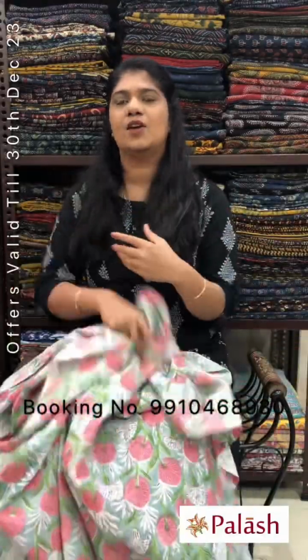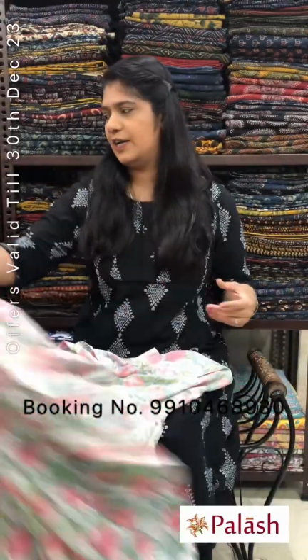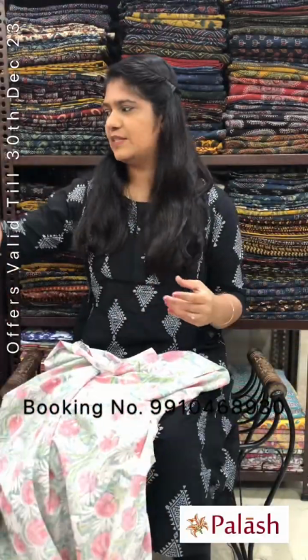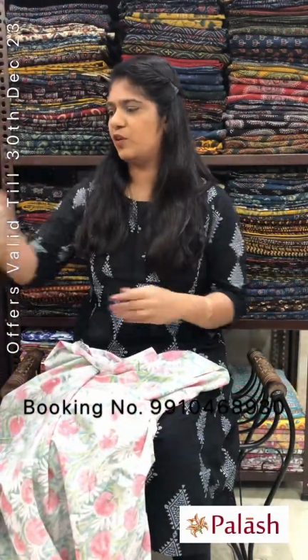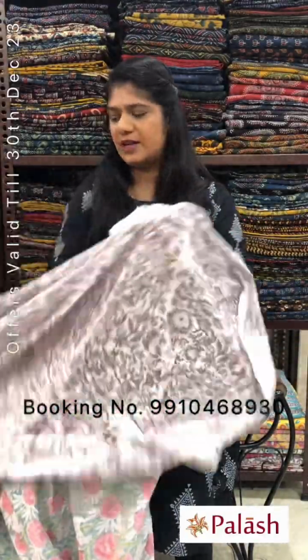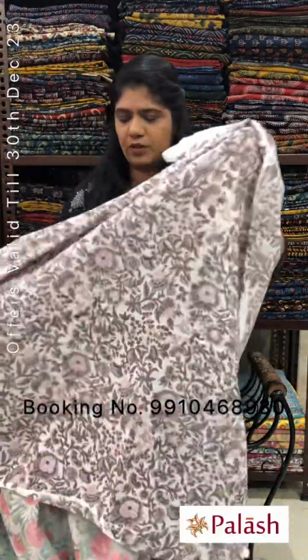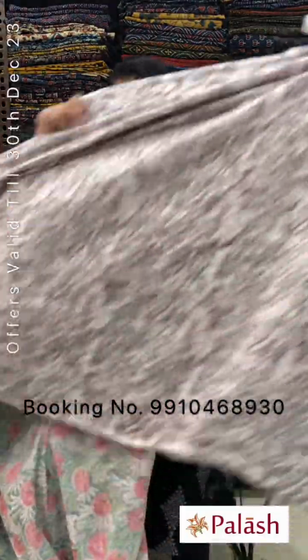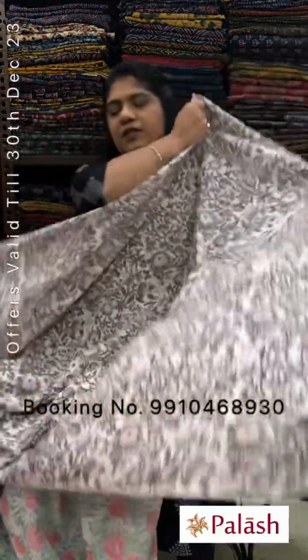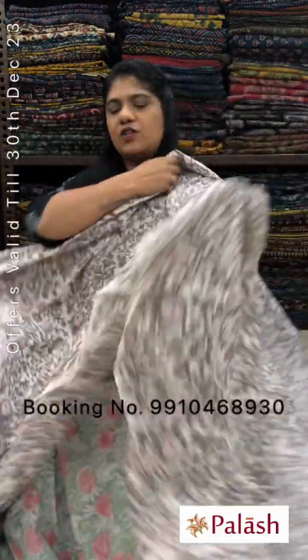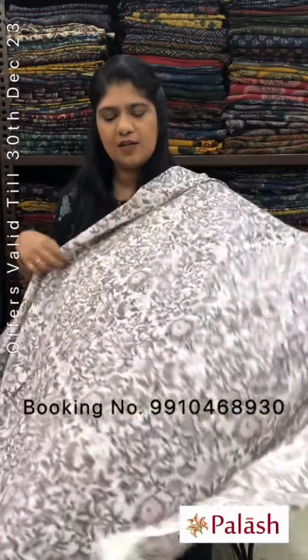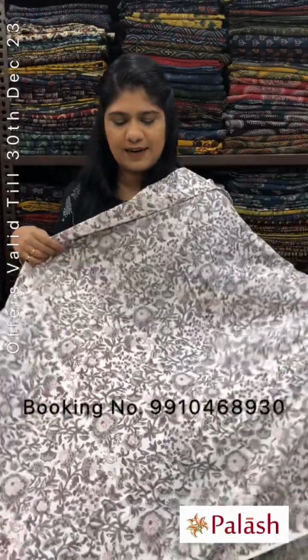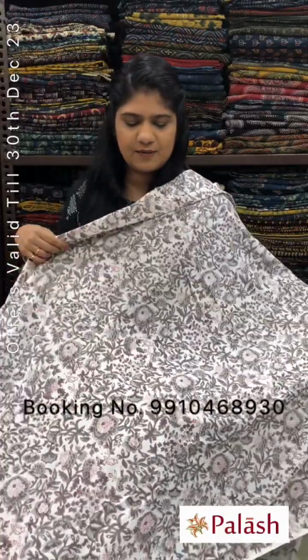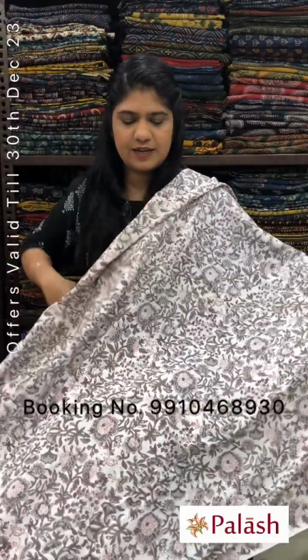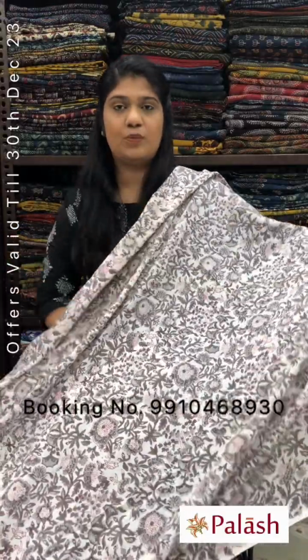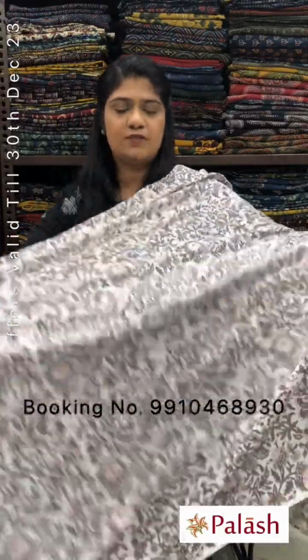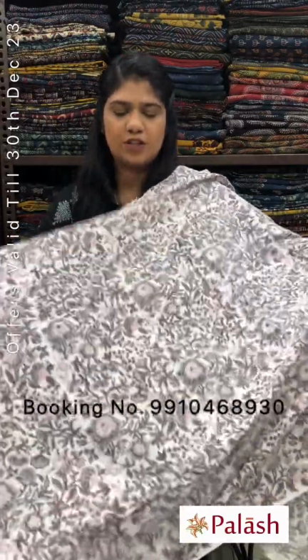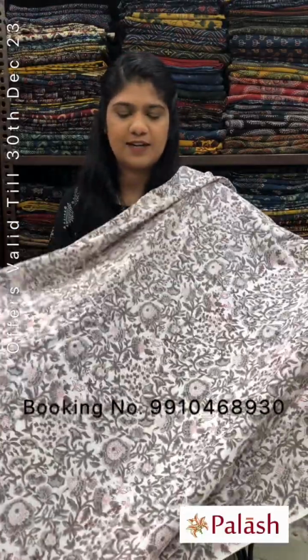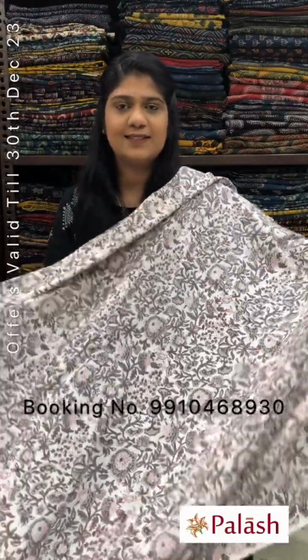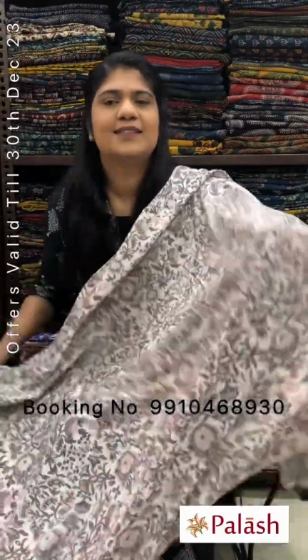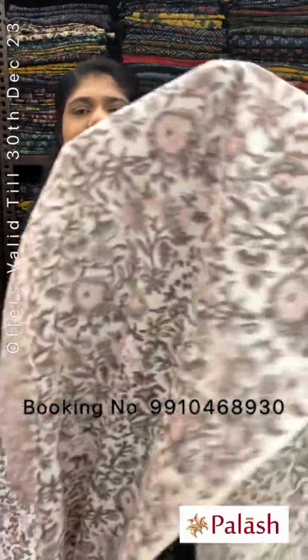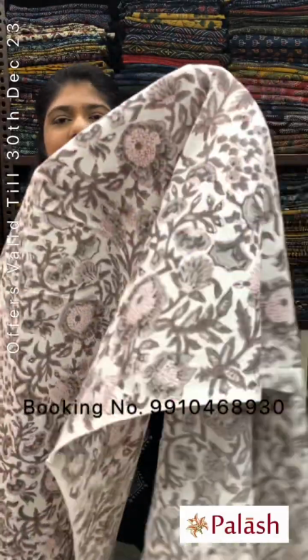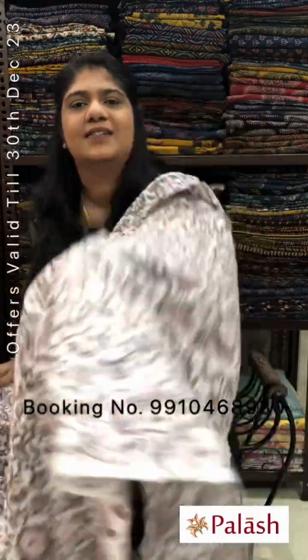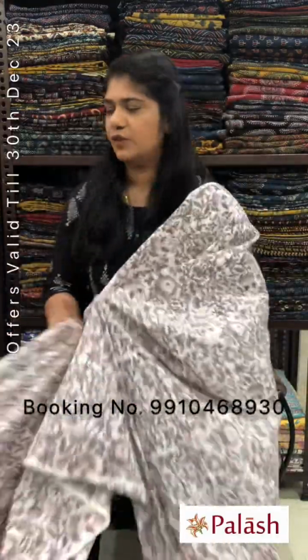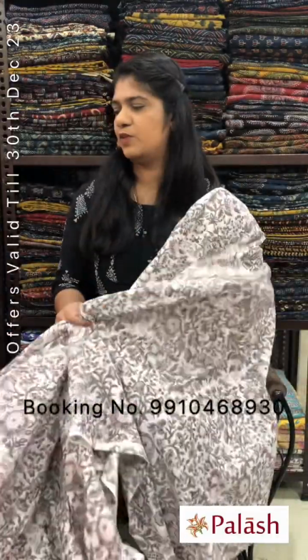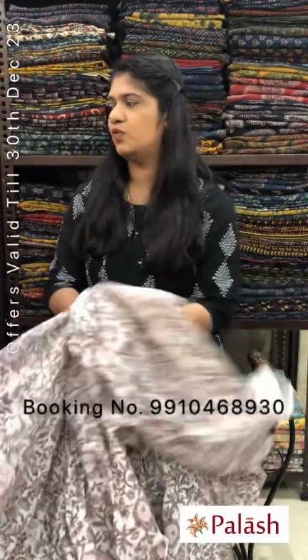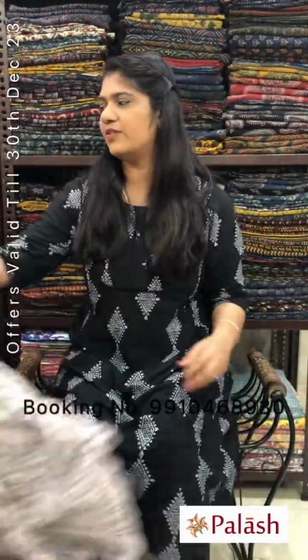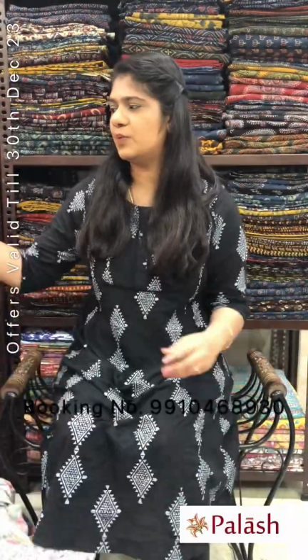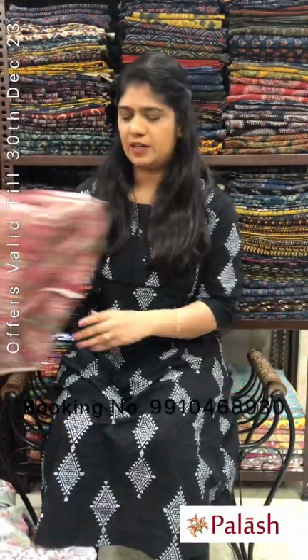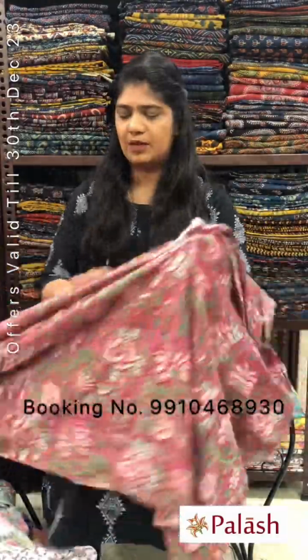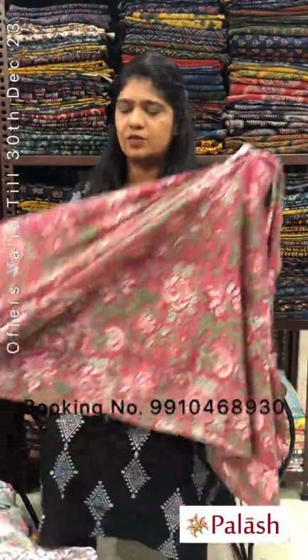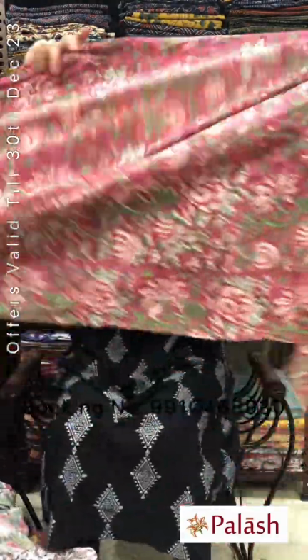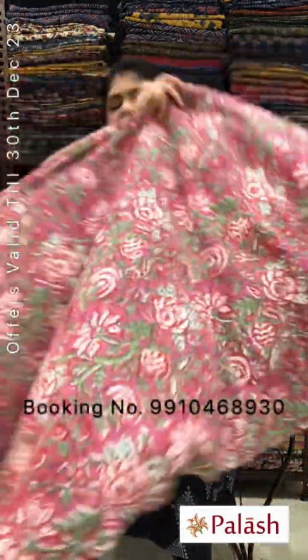To order, please WhatsApp us or inbox and message us with a screenshot. White color with gray color combination floral gel printed. Original price Rs.240, after discount Rs.180 per meter.